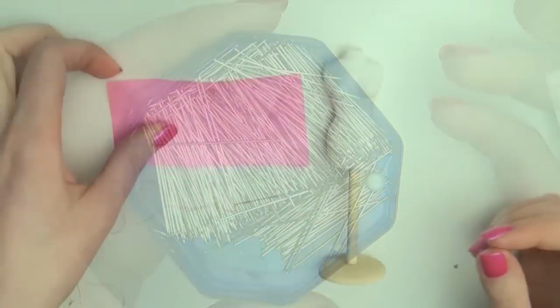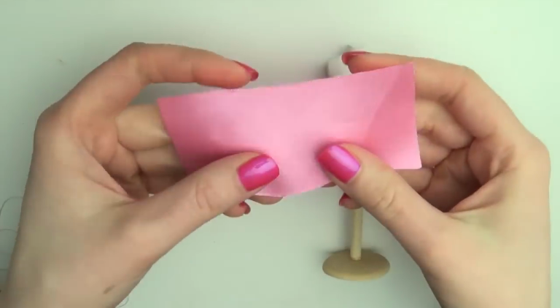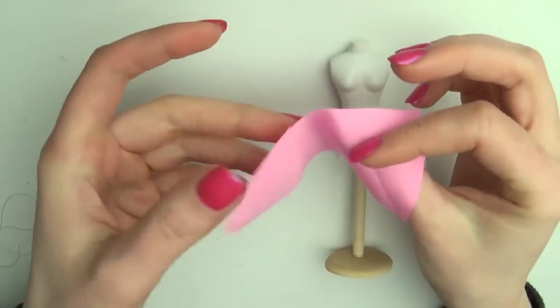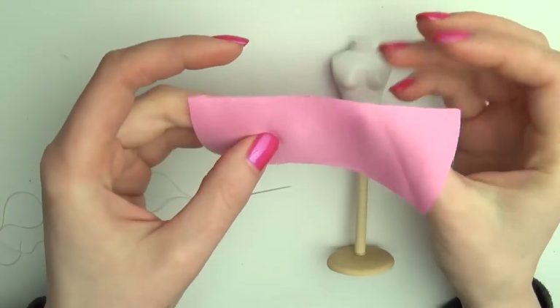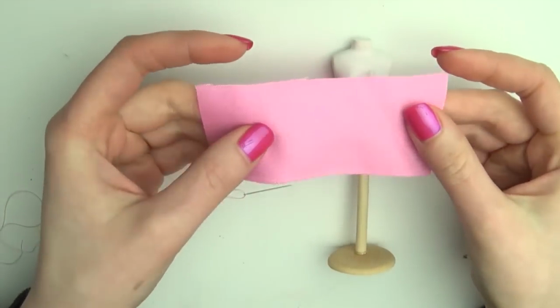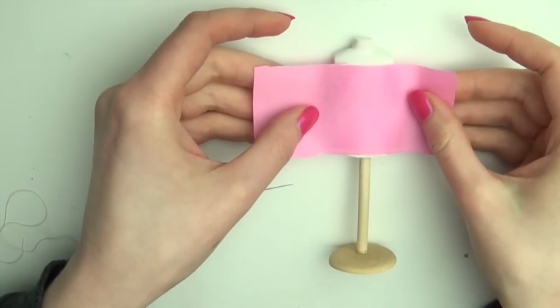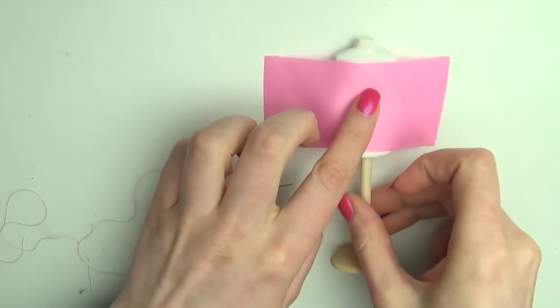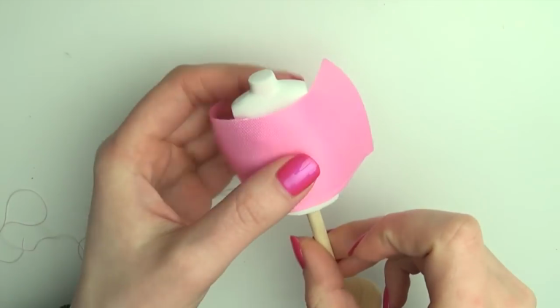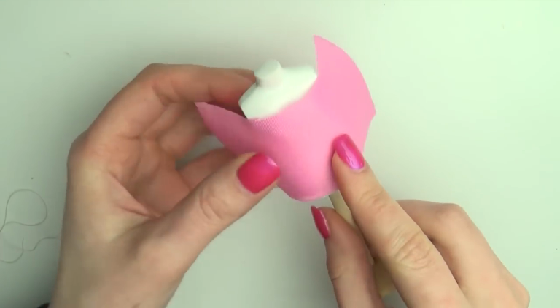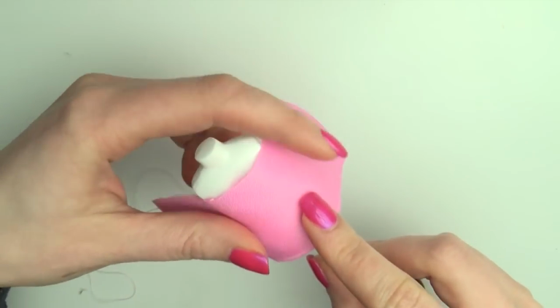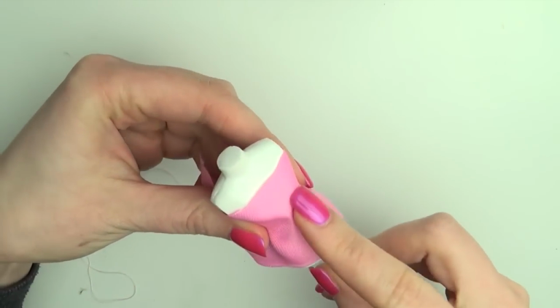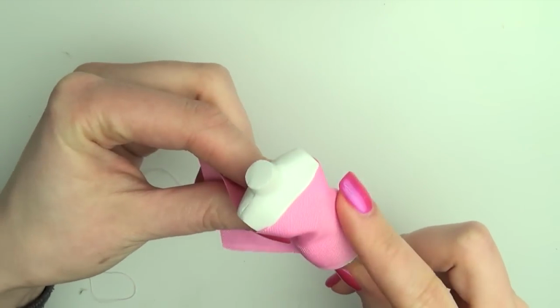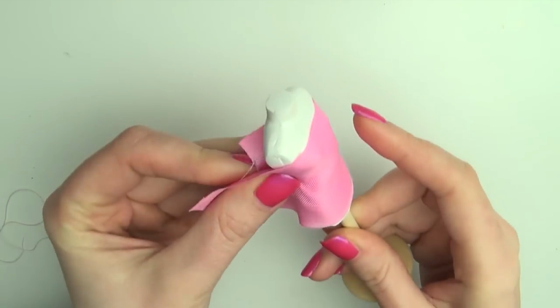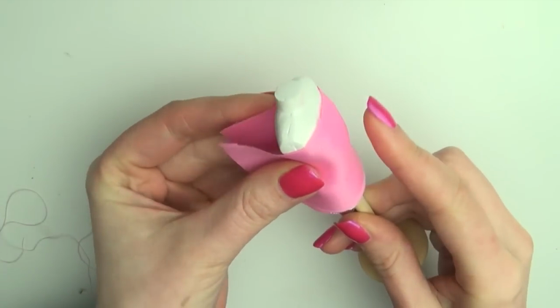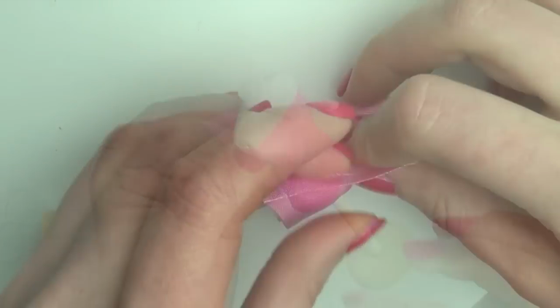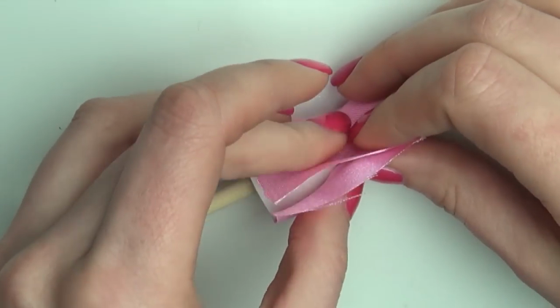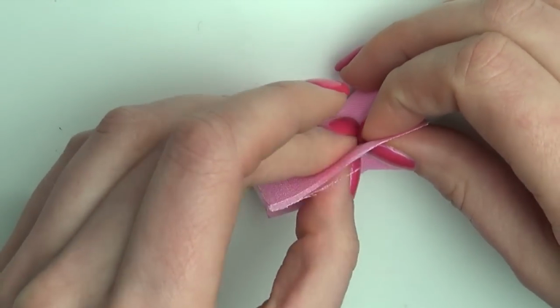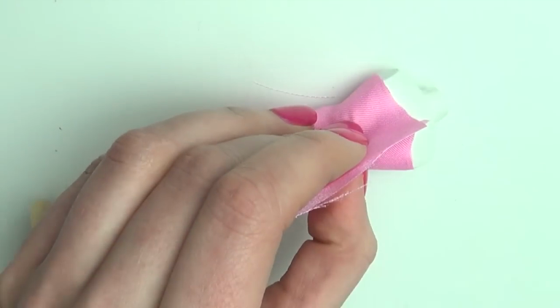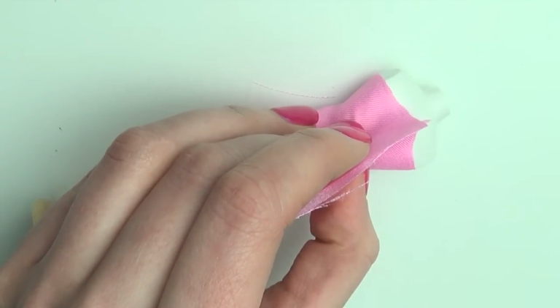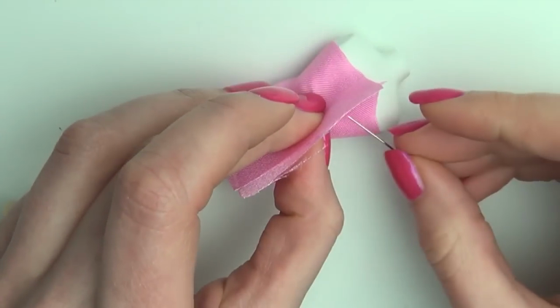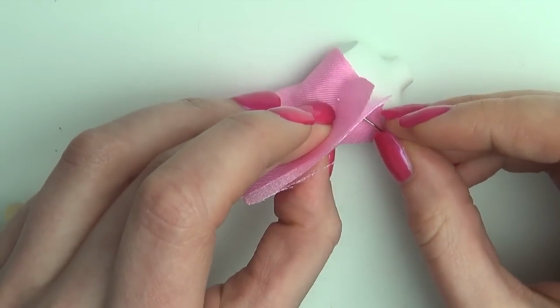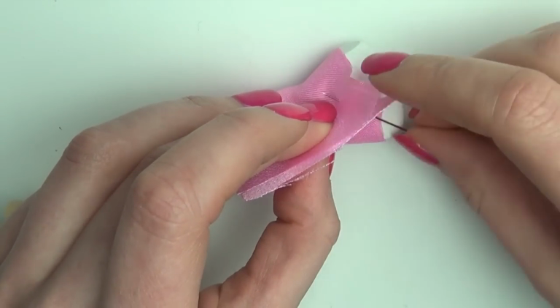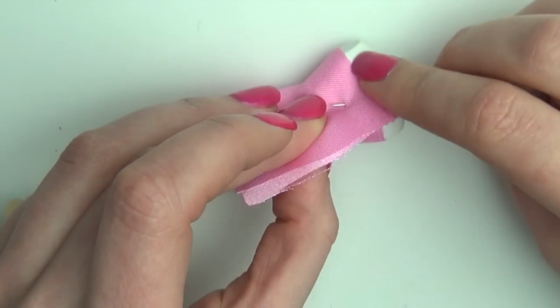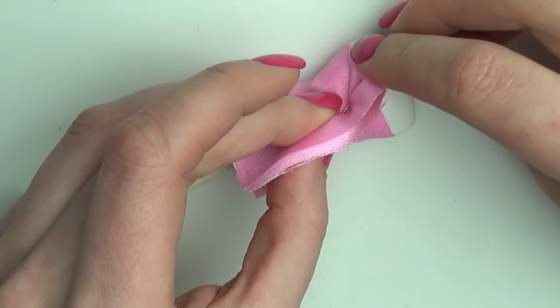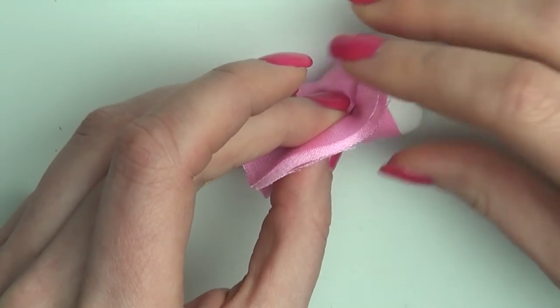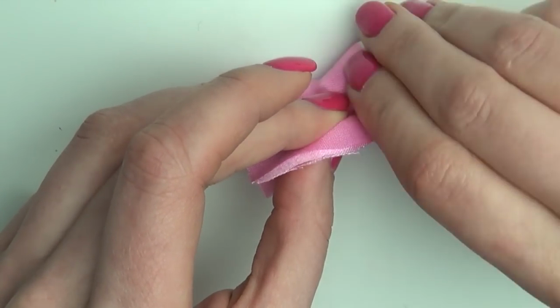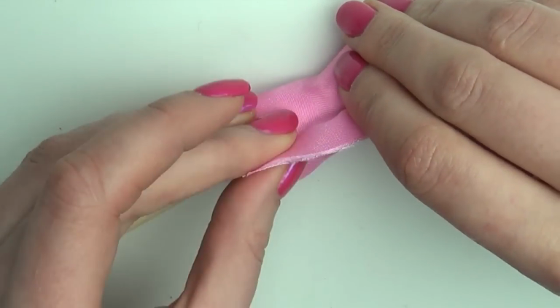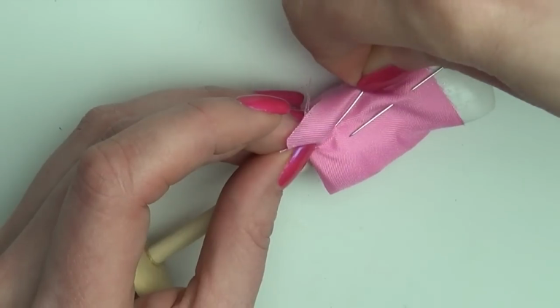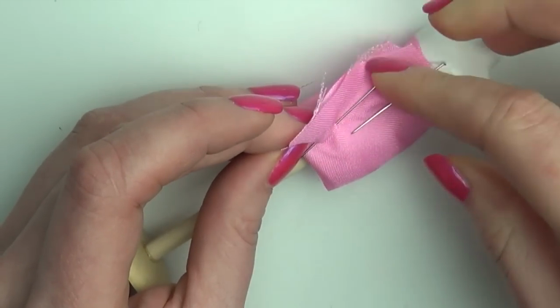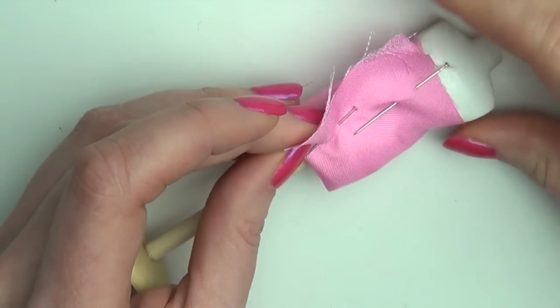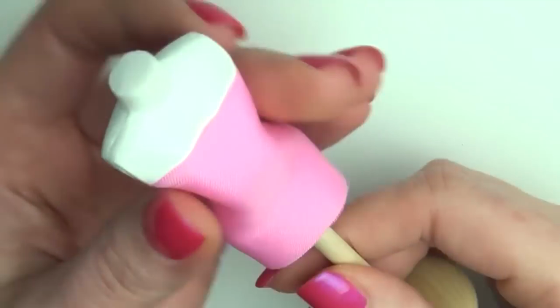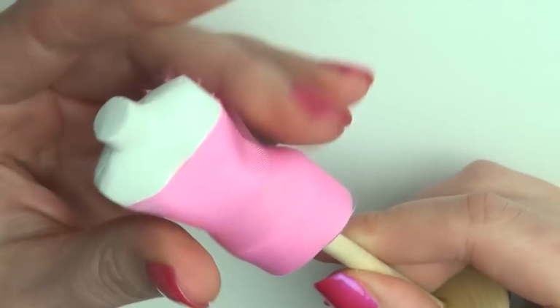Take the fabric and wrap it around the doll inside out. Use pins to keep the two ends together until you can sew a single stitch down the middle. This is just to keep the pieces together while we work on the front.